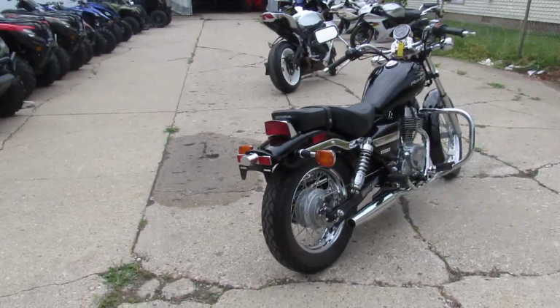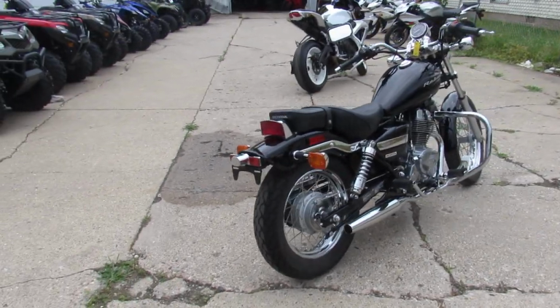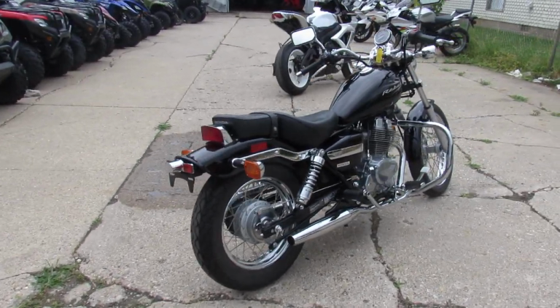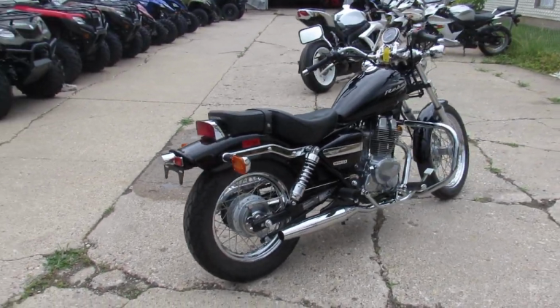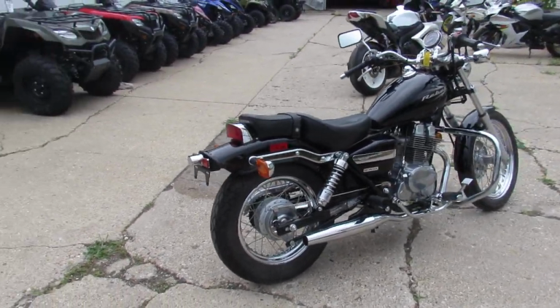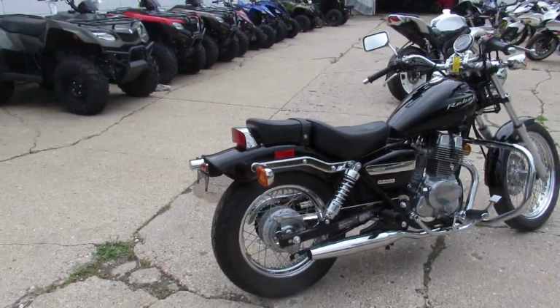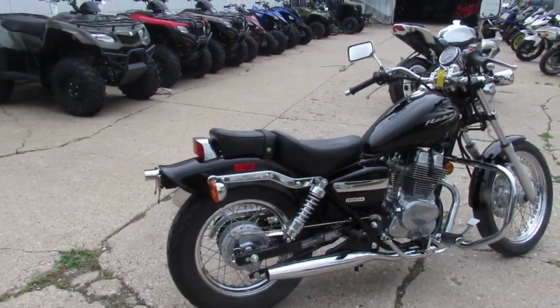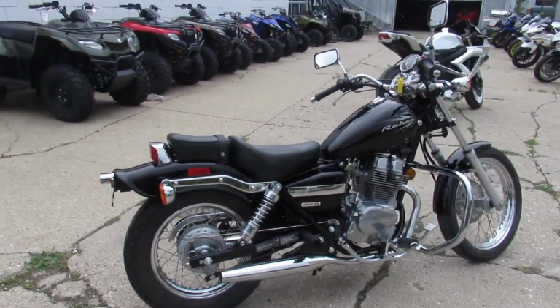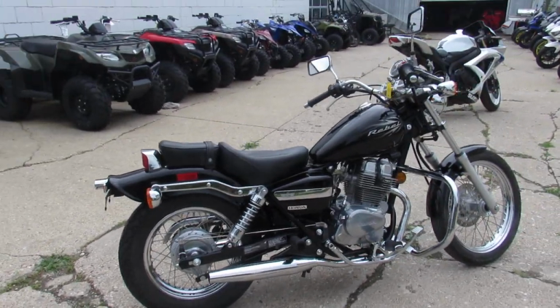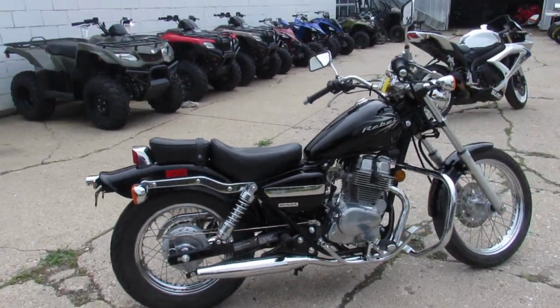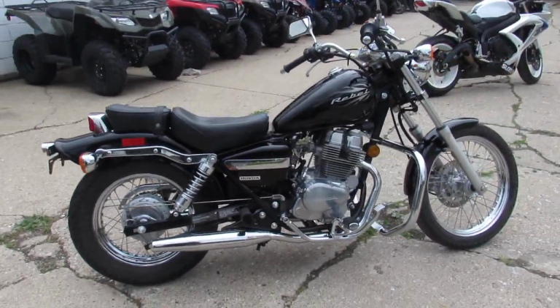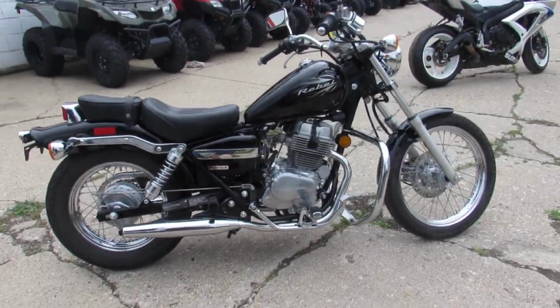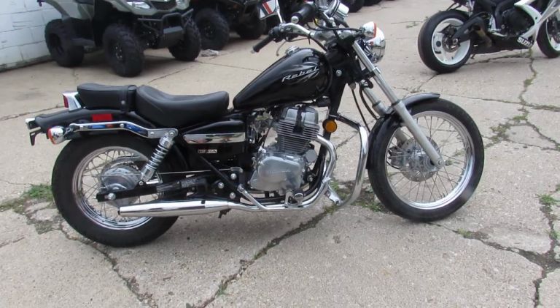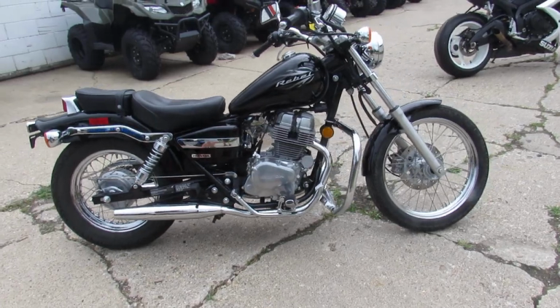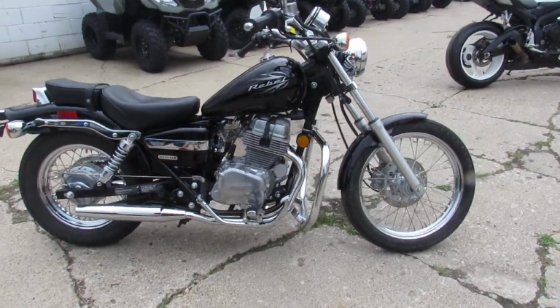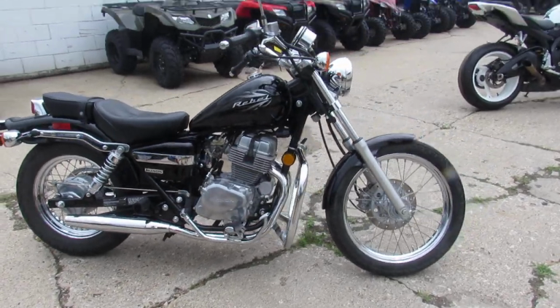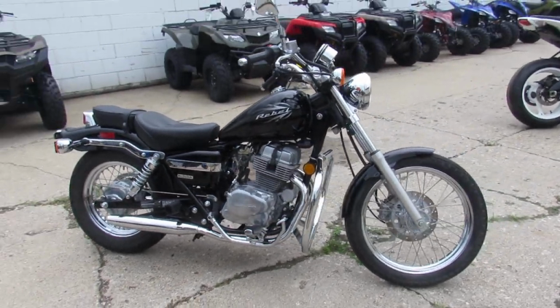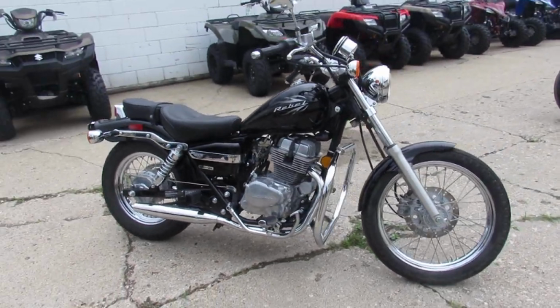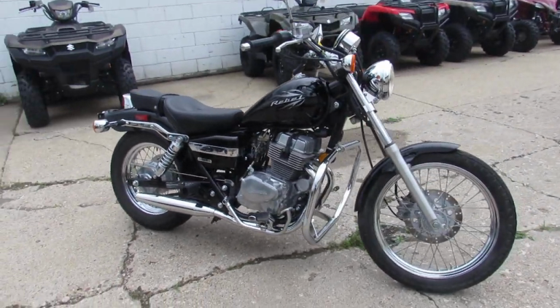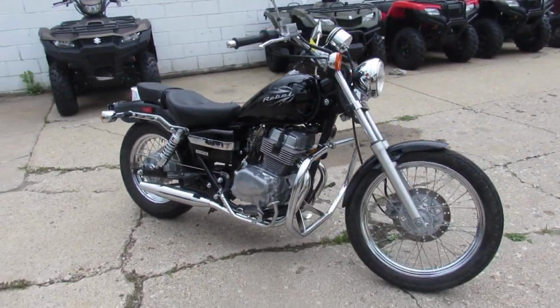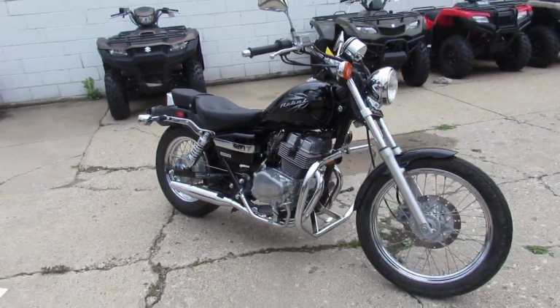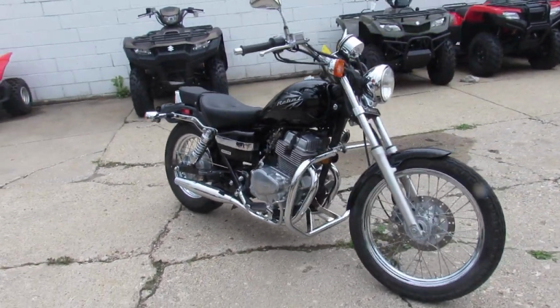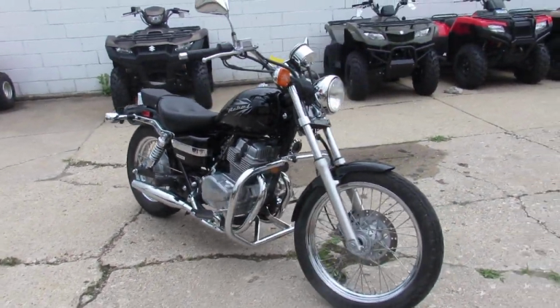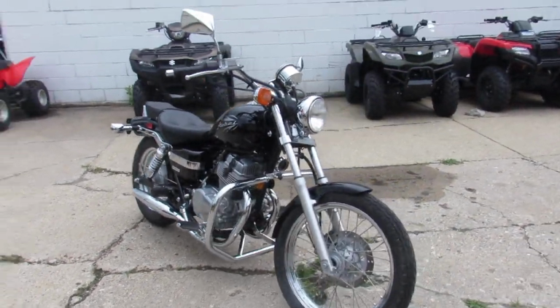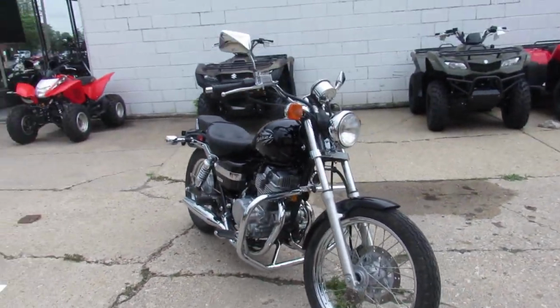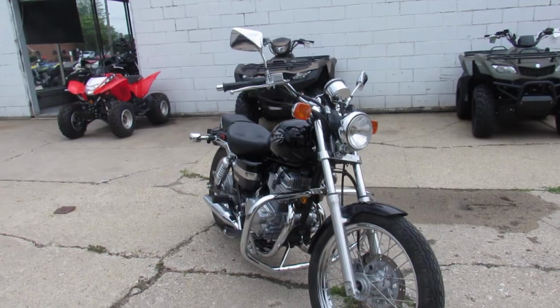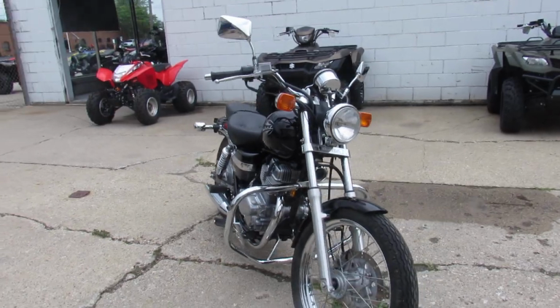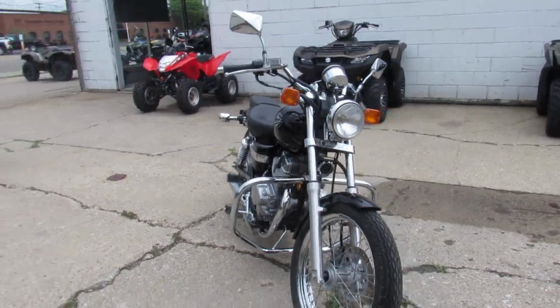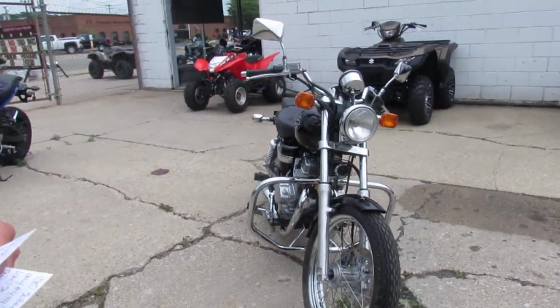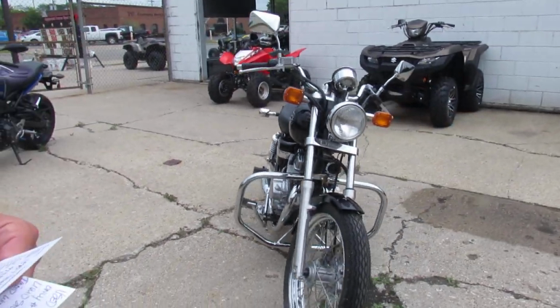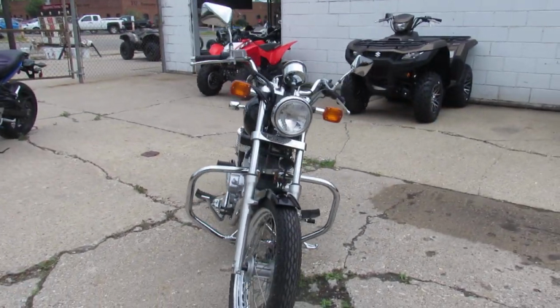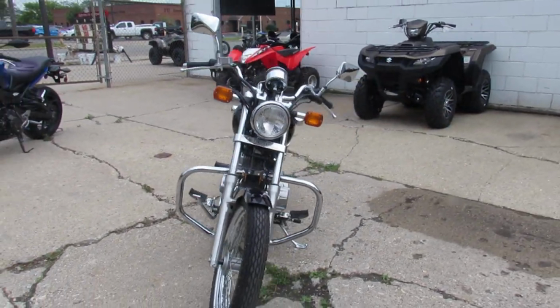This one is a 2009 Honda Rebel. This bike's got low miles — 3,281 miles — and we got this thing priced right at $1,750. What a great little cruiser for $1,750.